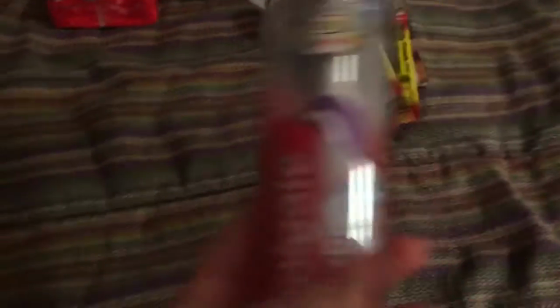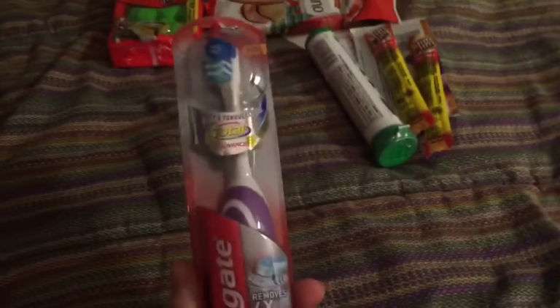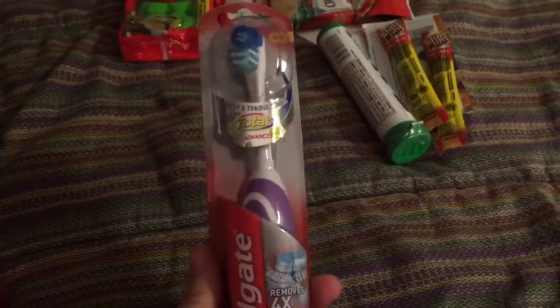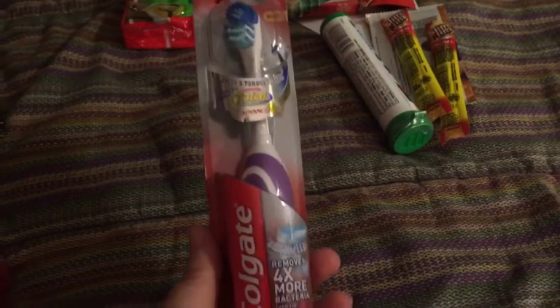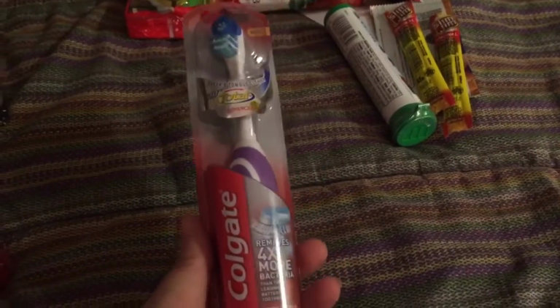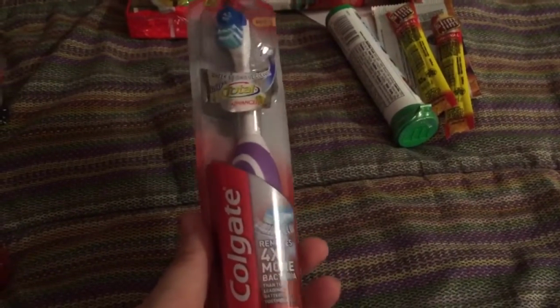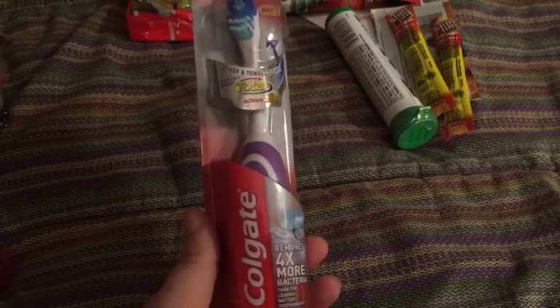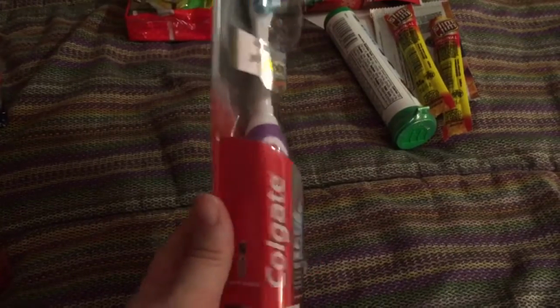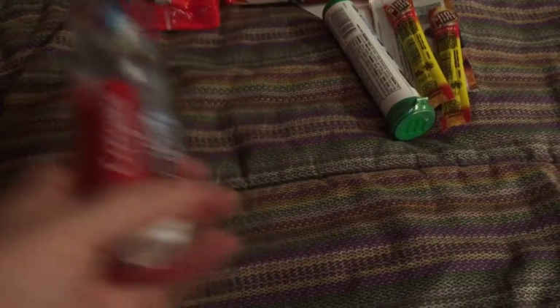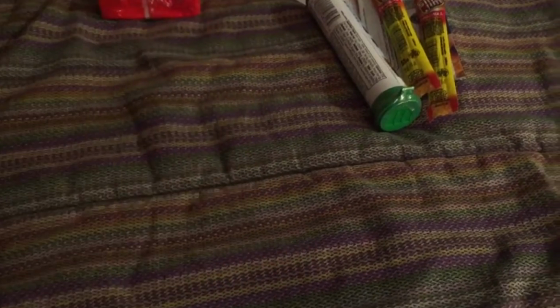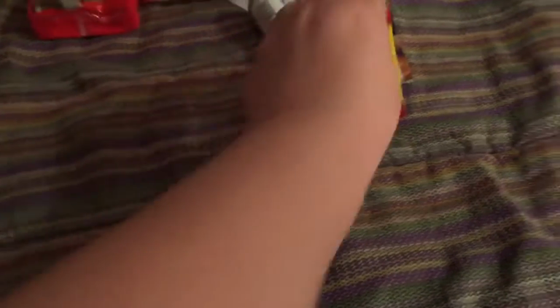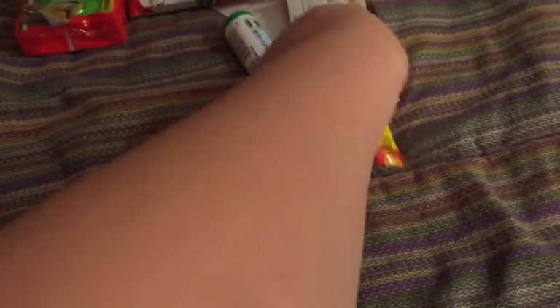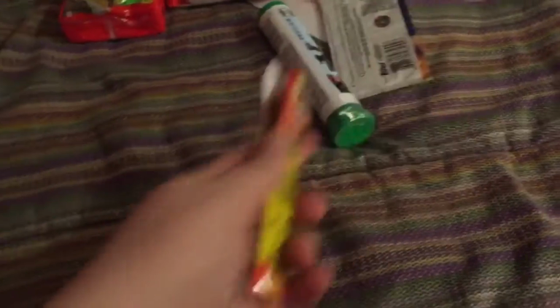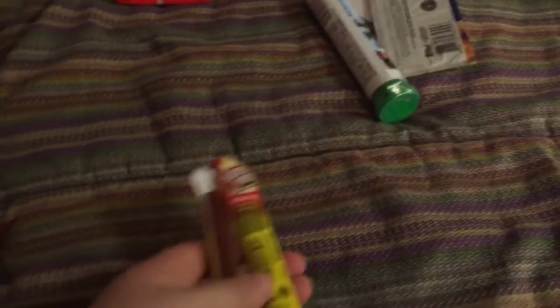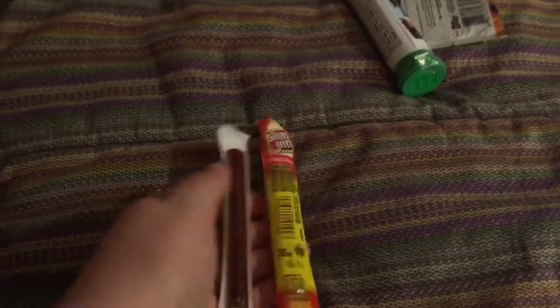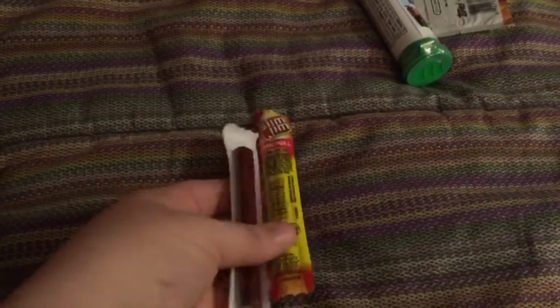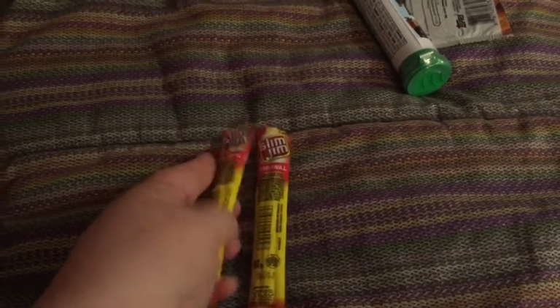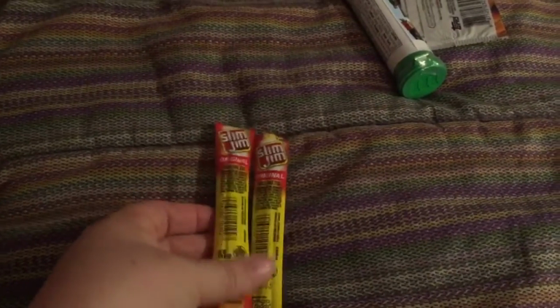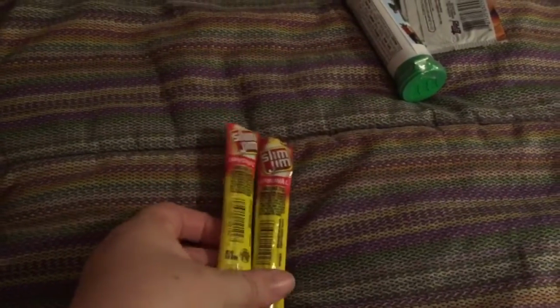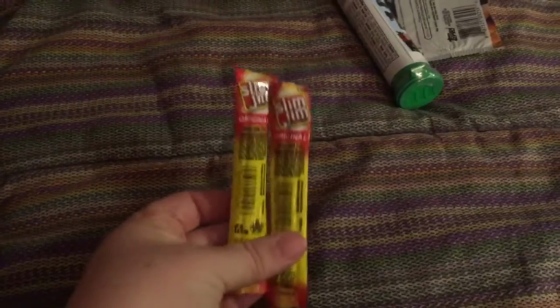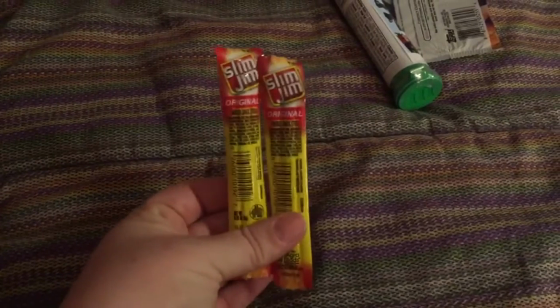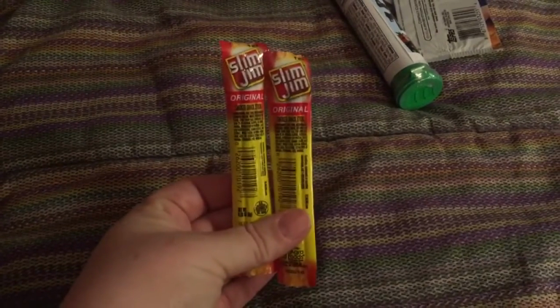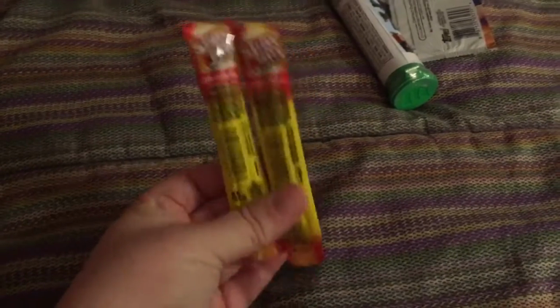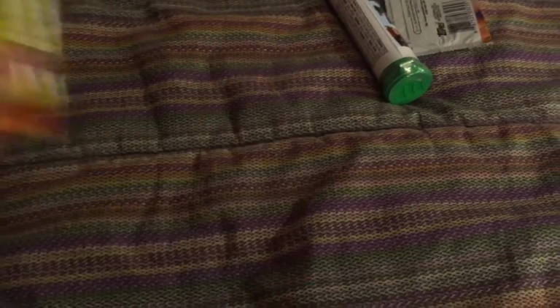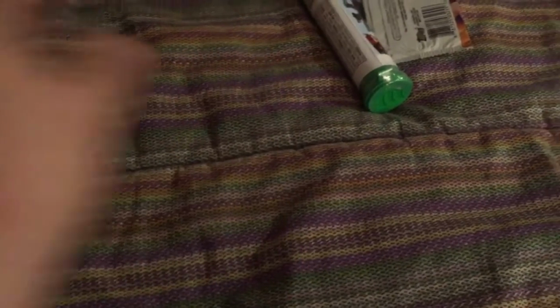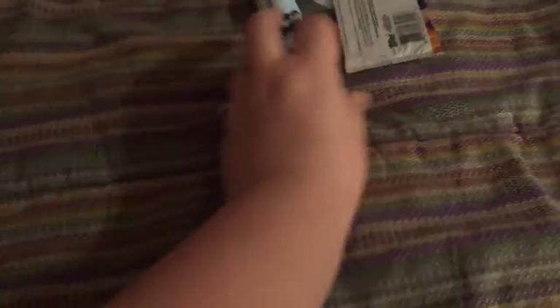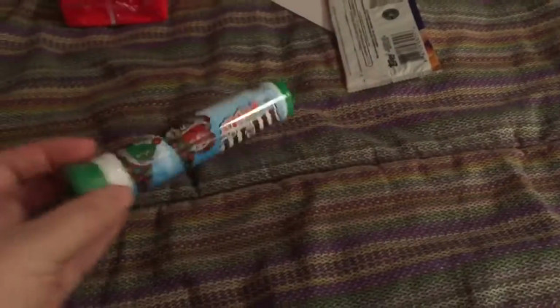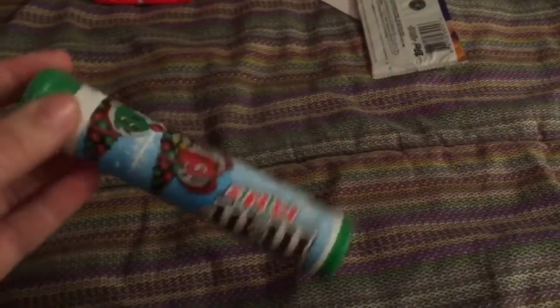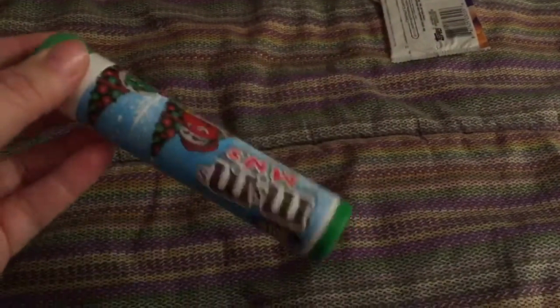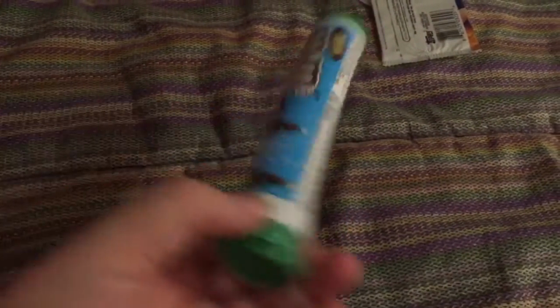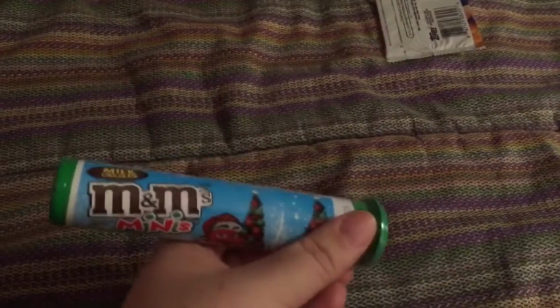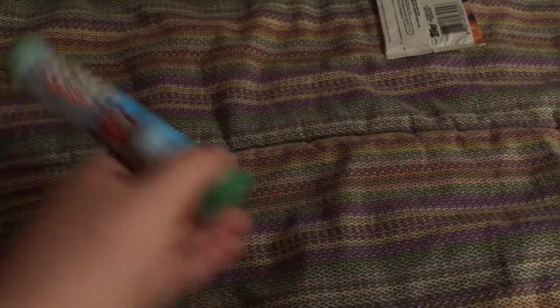I got one of these spin brush toothbrushes as well — my son got one too. A two pack of Slim Jims that came in a four pack, so each of them gets two each. And mini M&Ms.